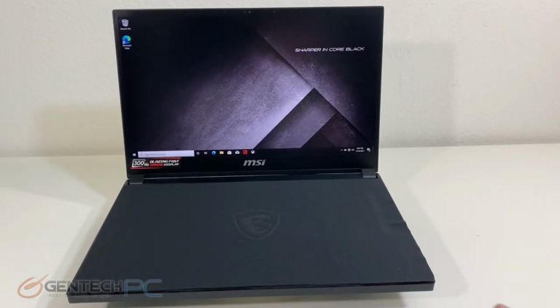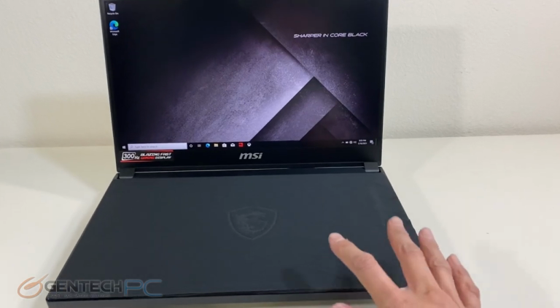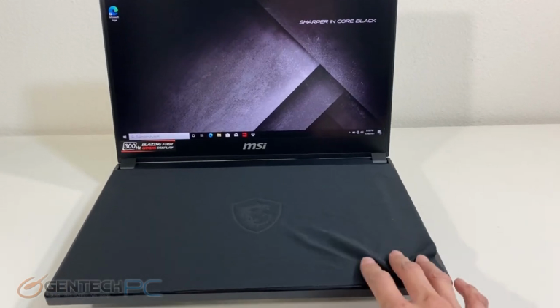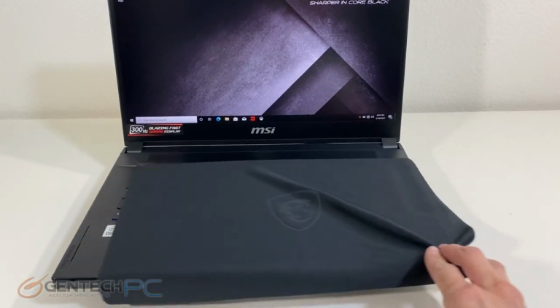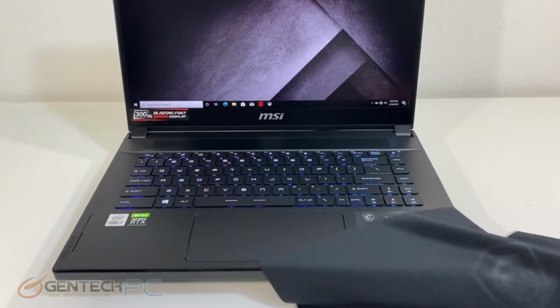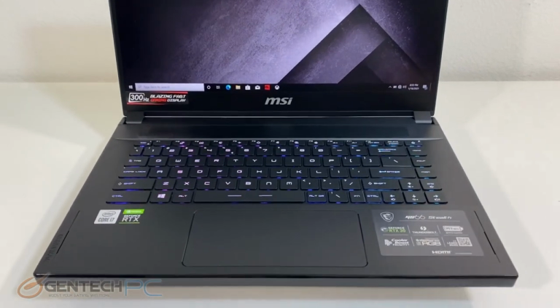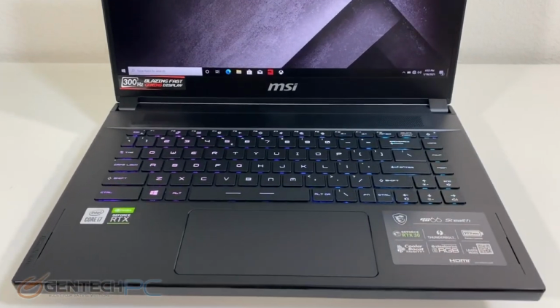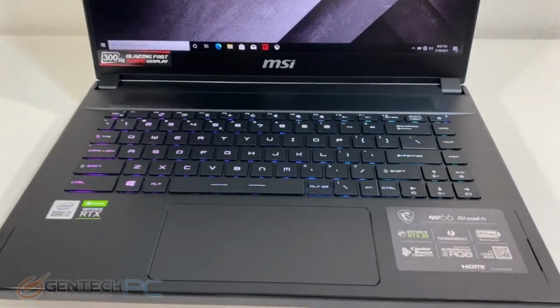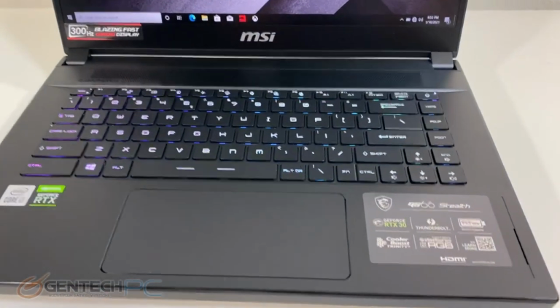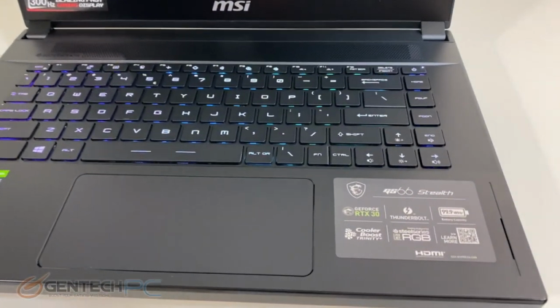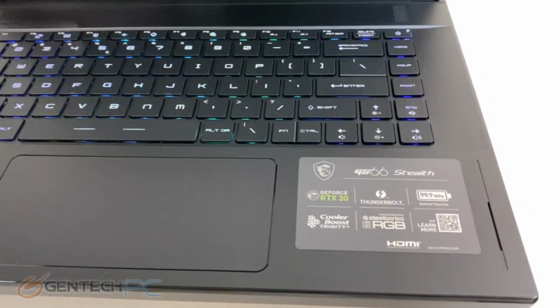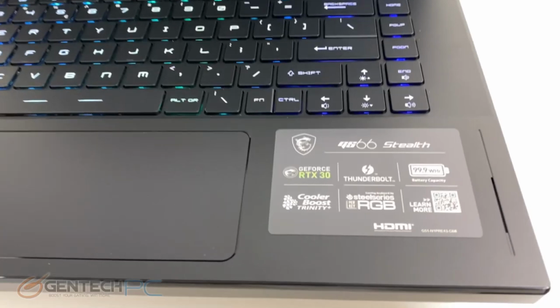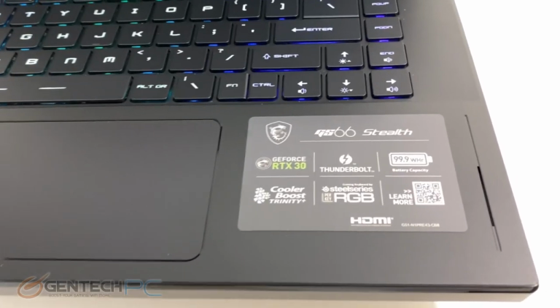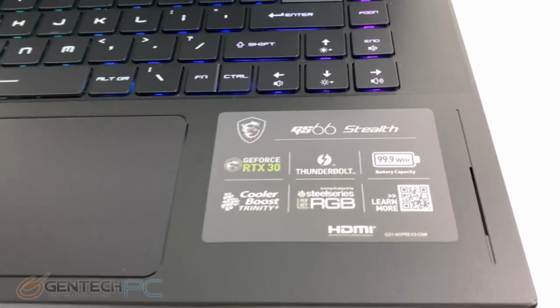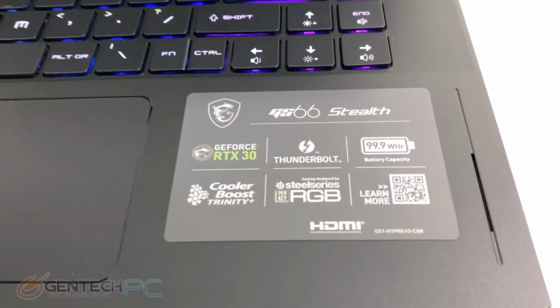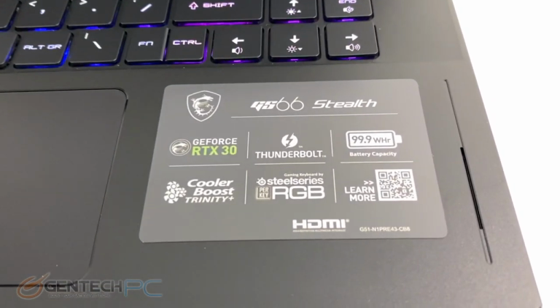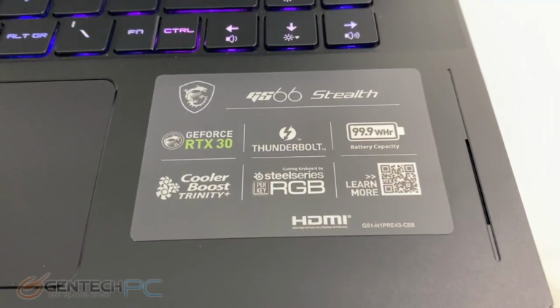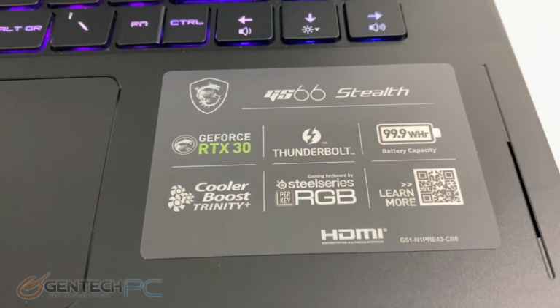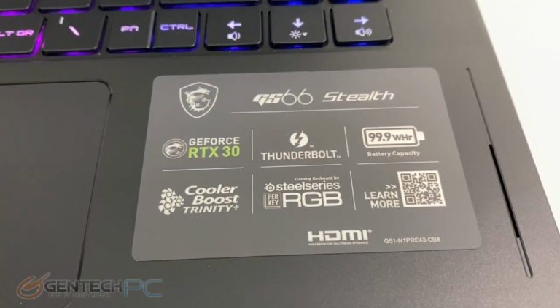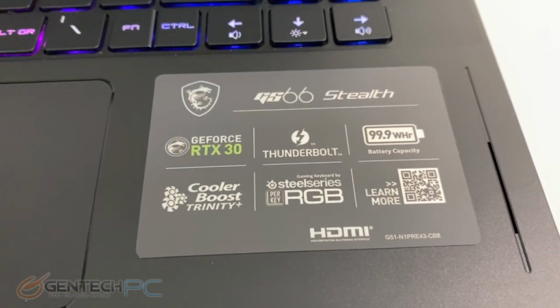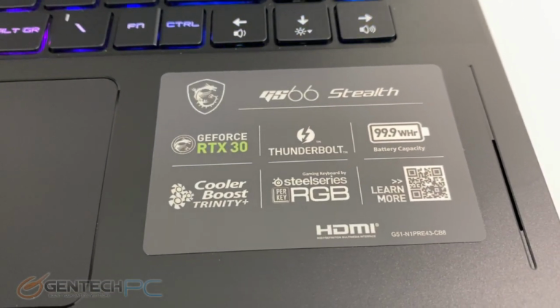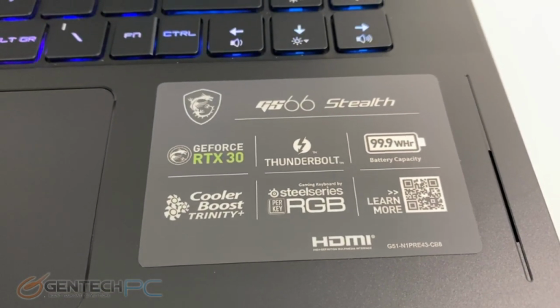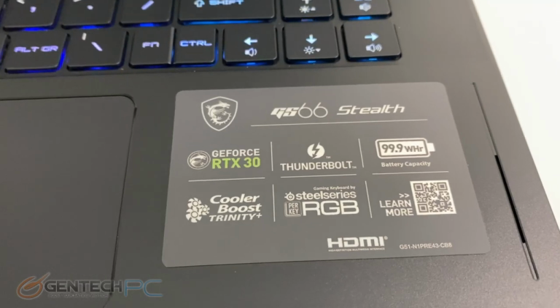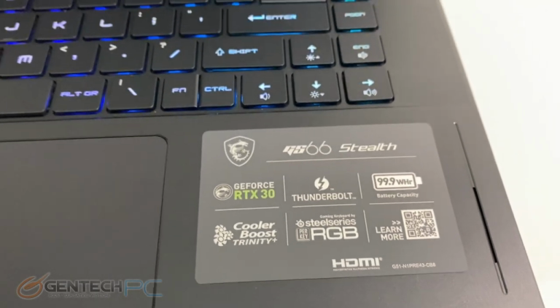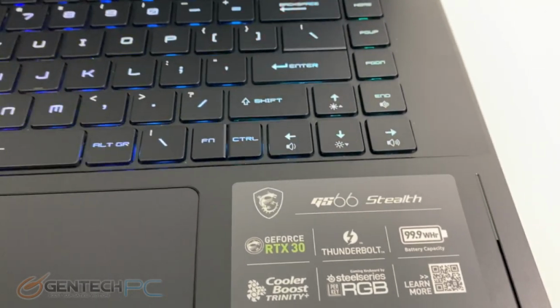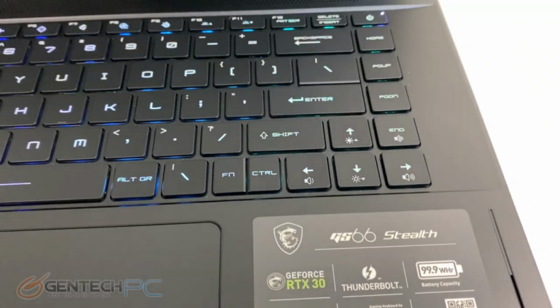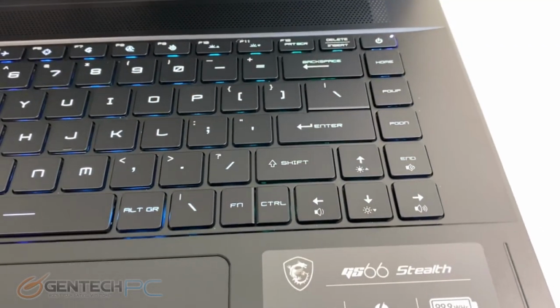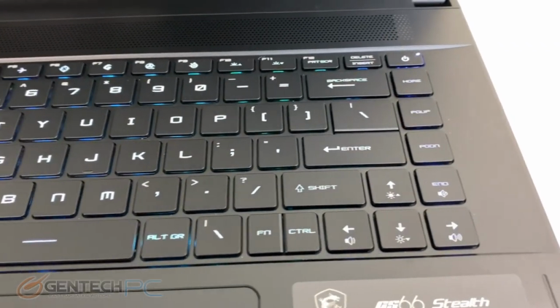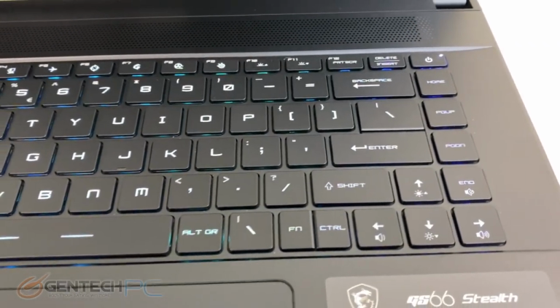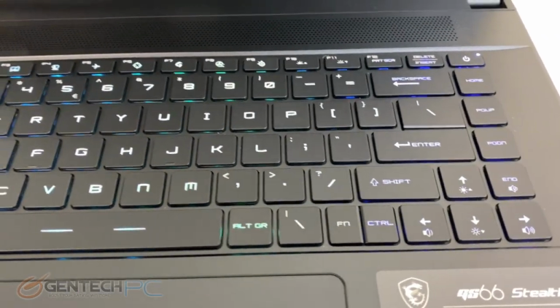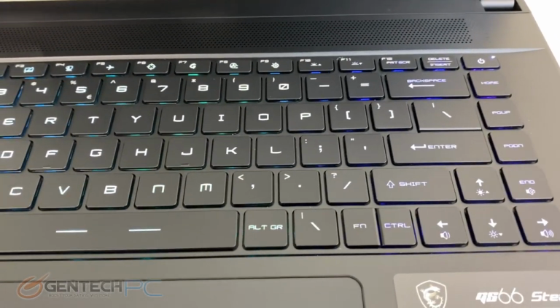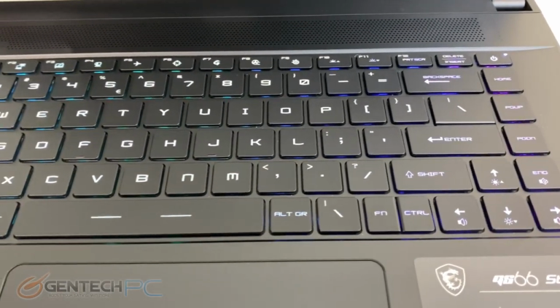Here we are with the GS66 Stealth powered up and we can take a first look. You can see it's a nice flat black, not too flashy. If you prefer the flashy look, the brother to this would be the GE Raider, and we do have a review for that coming soon.